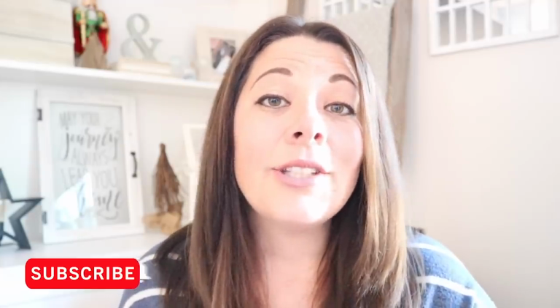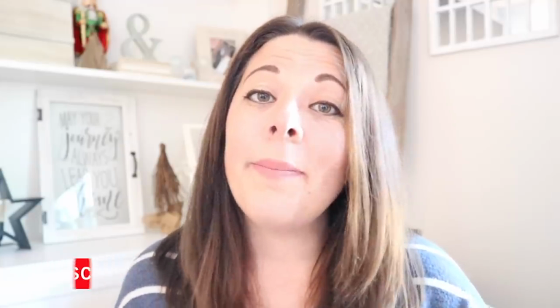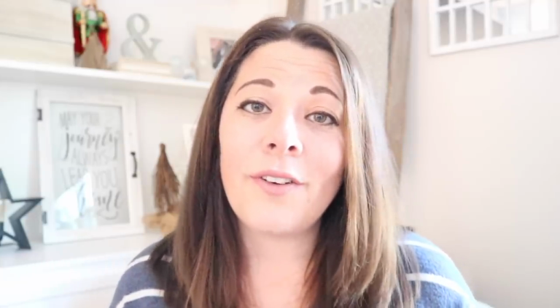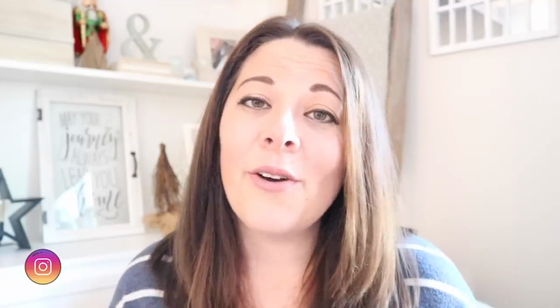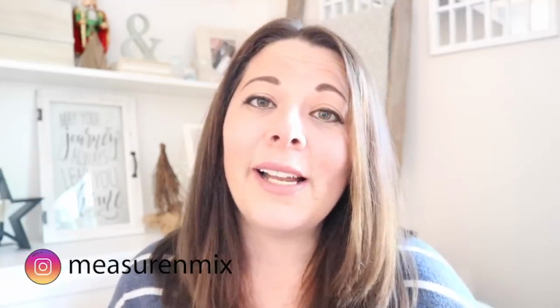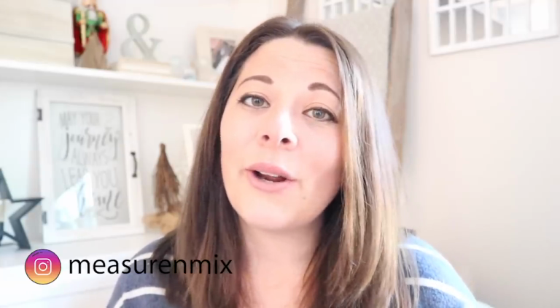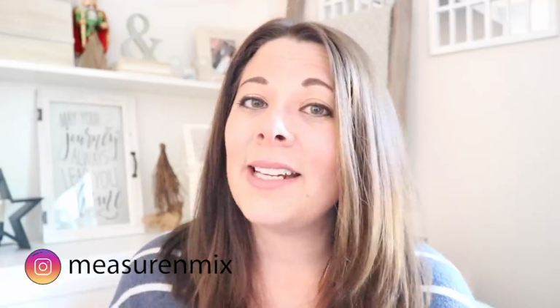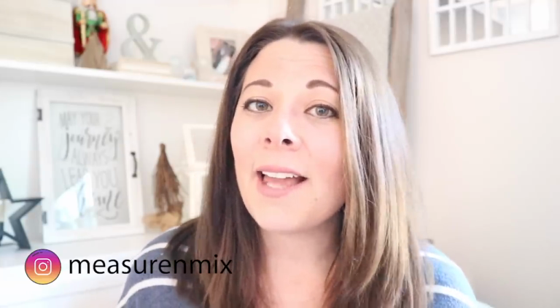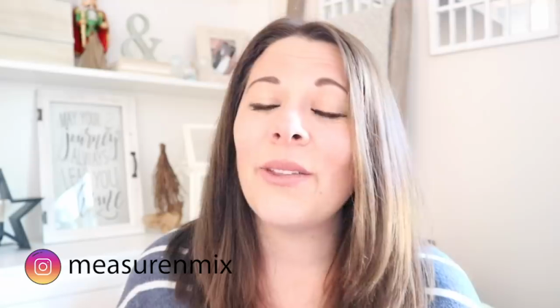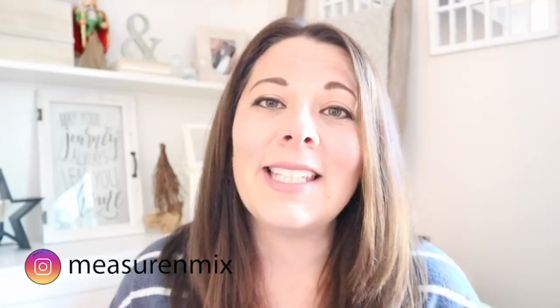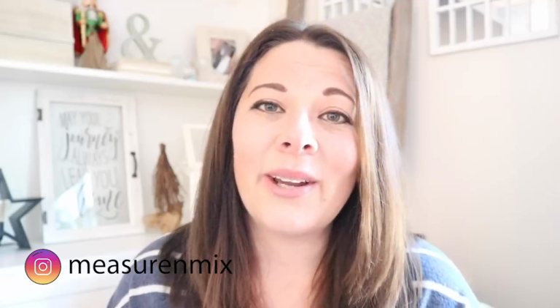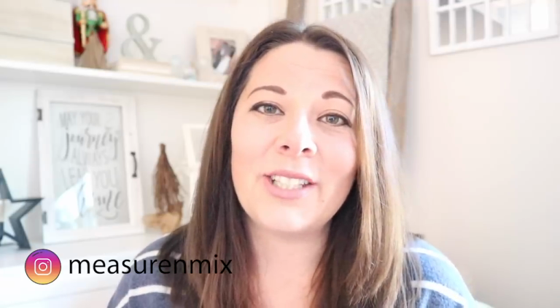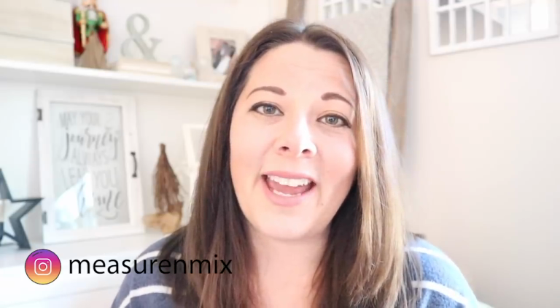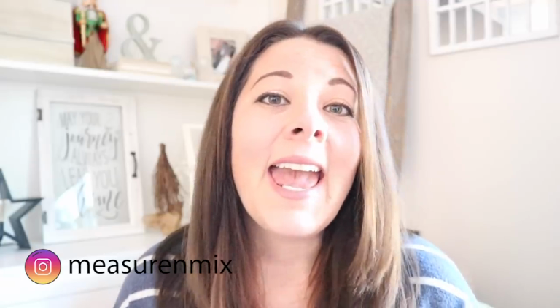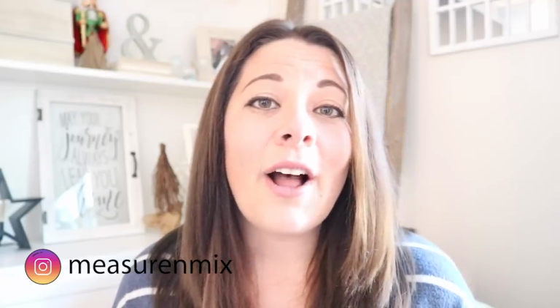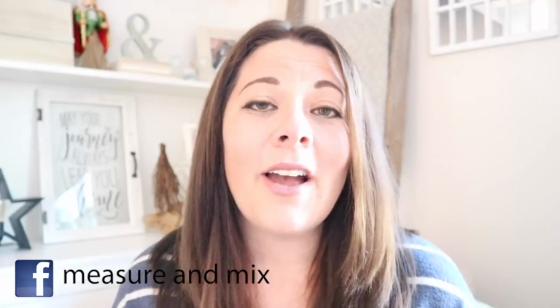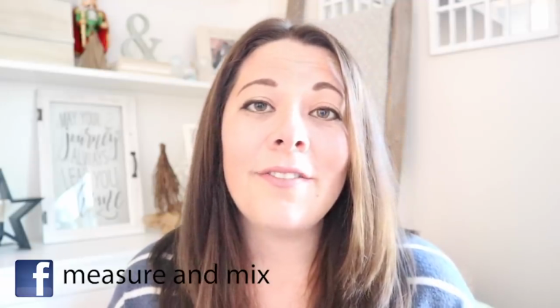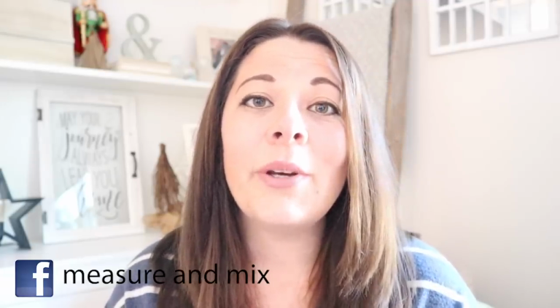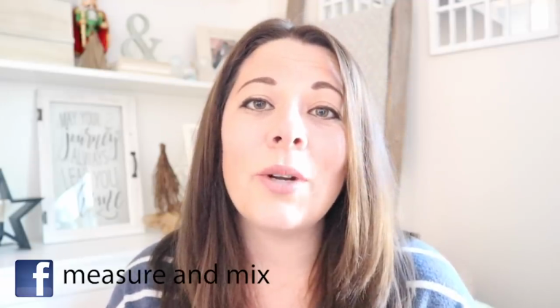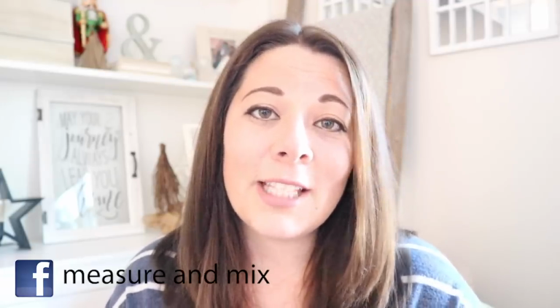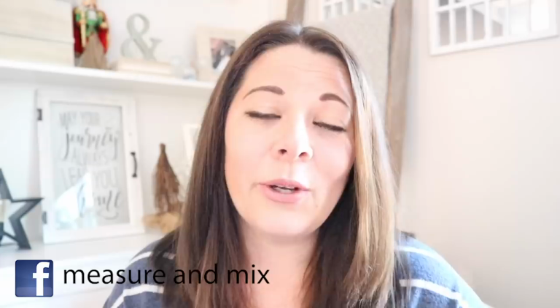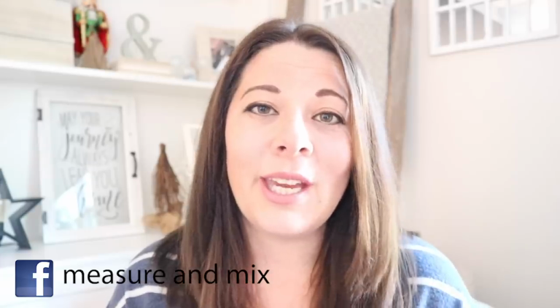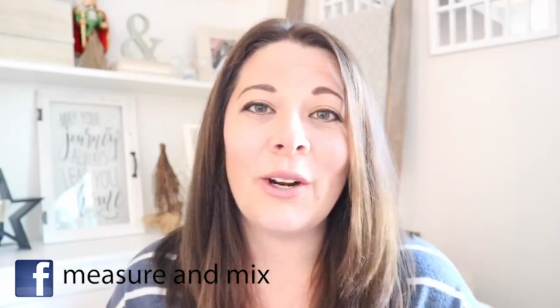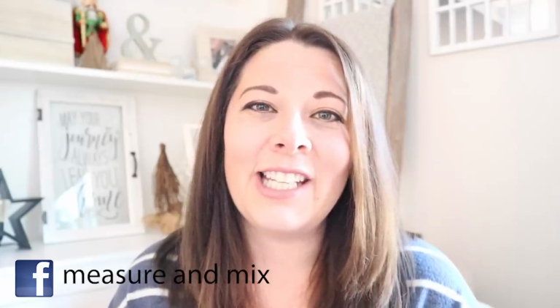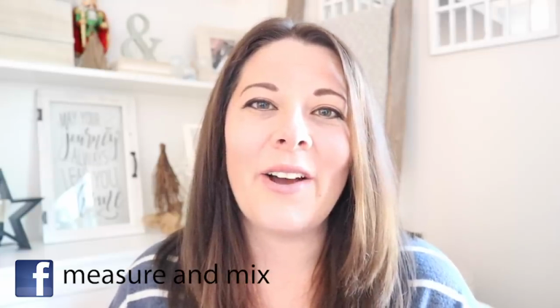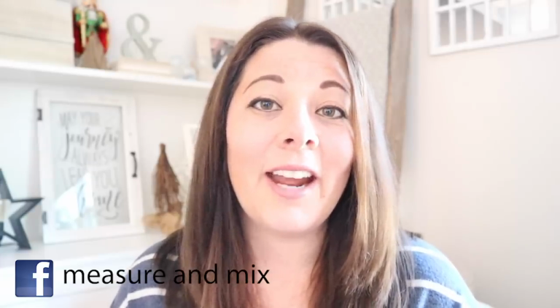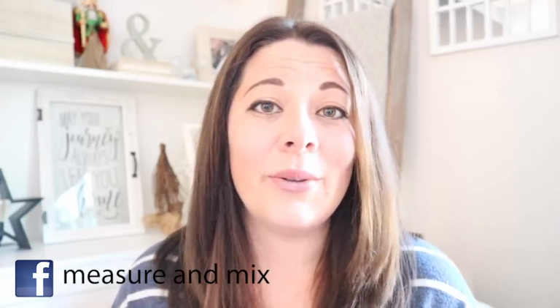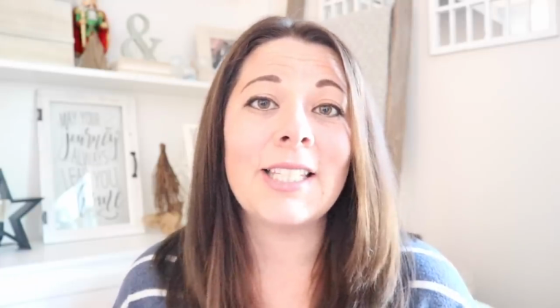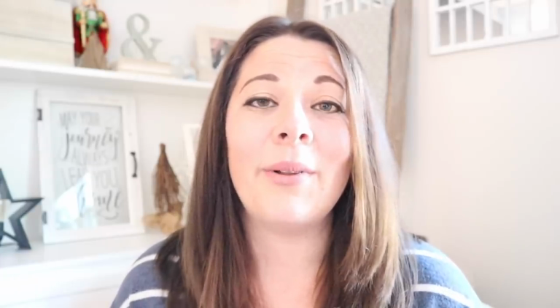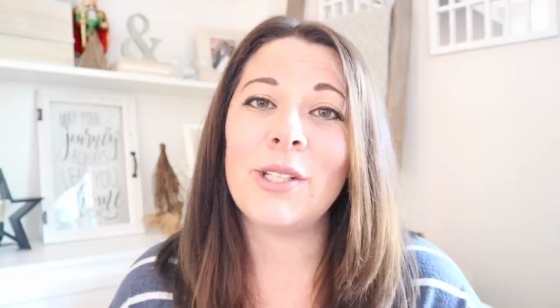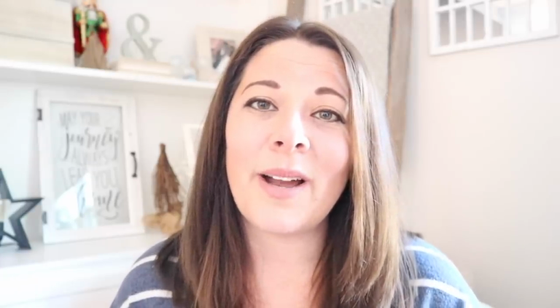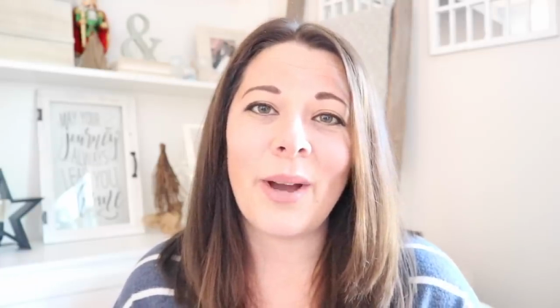Also, make sure to follow me over on Instagram and tag me so that I can see your creations over there. Follow me on Facebook and join my Facebook group so you can share your creations over there, and those links are down below in the description box as well.